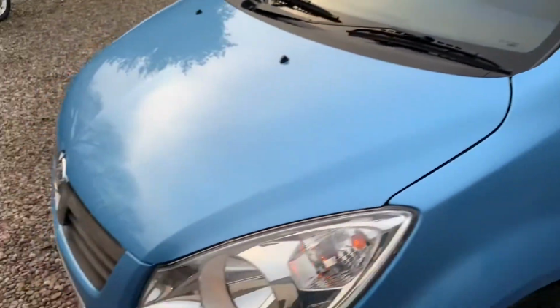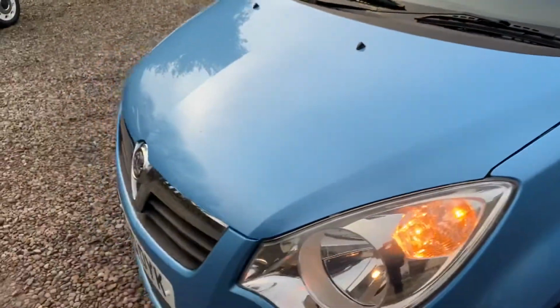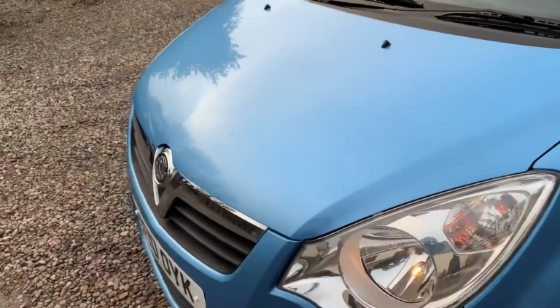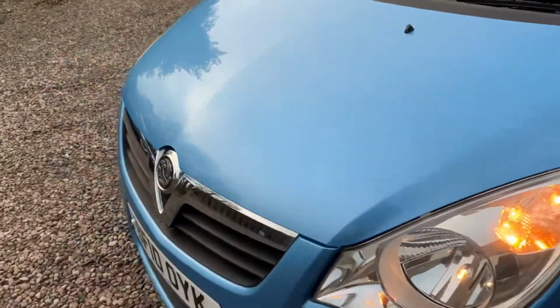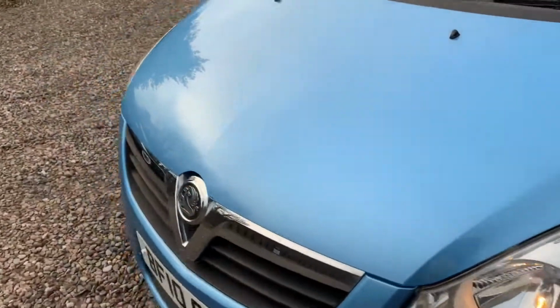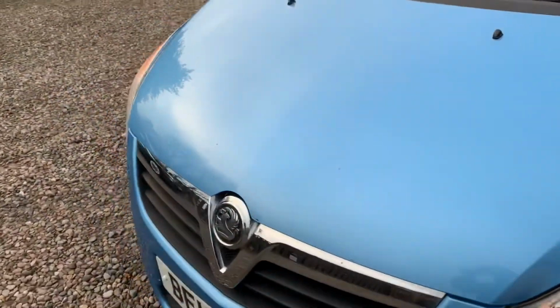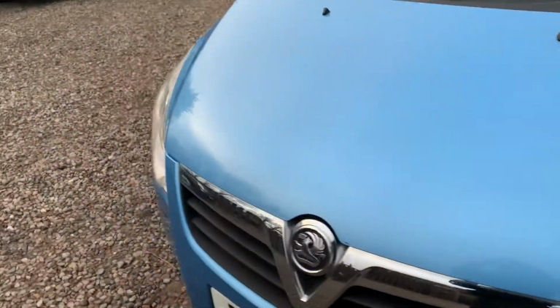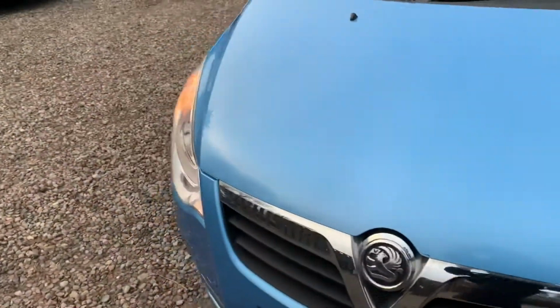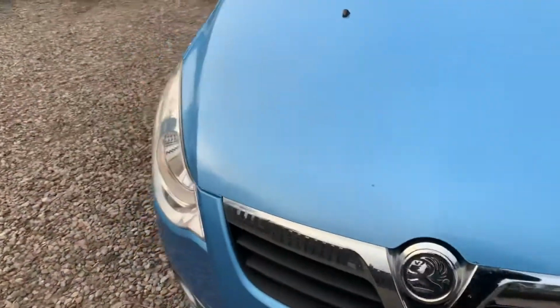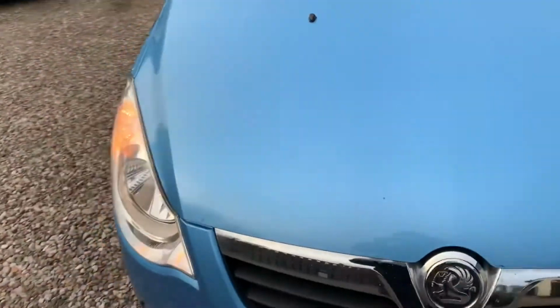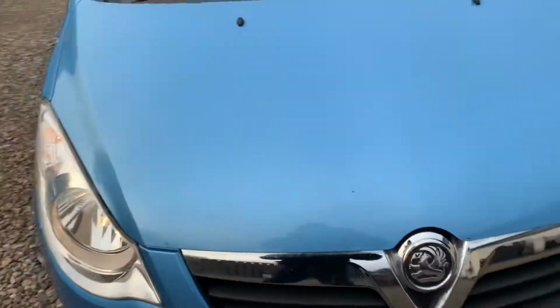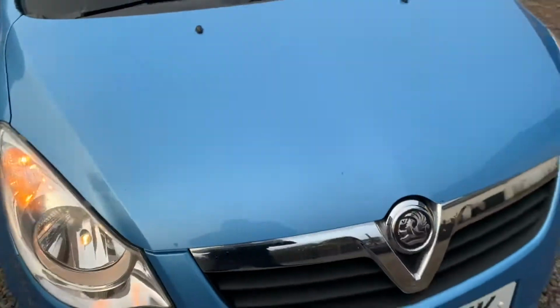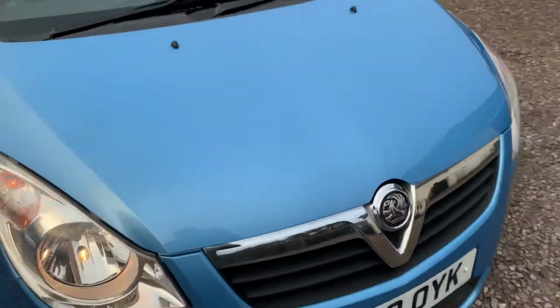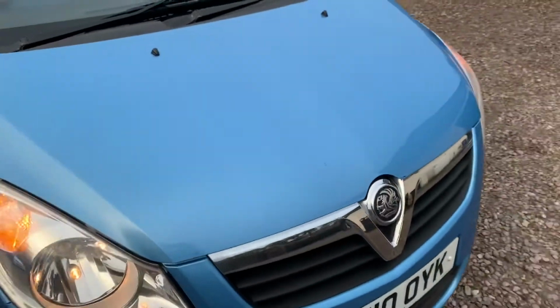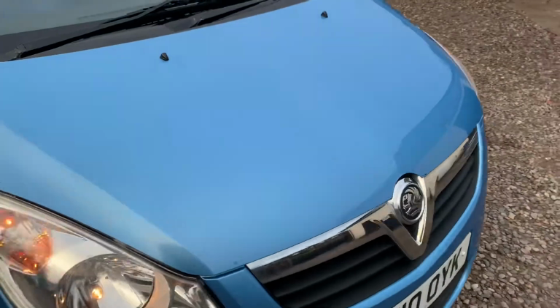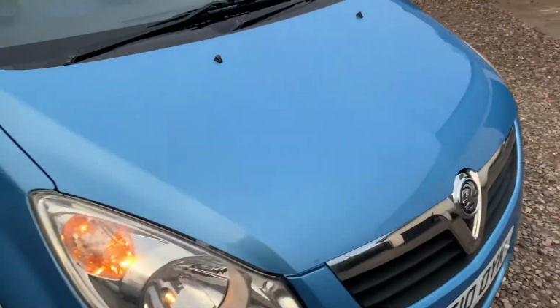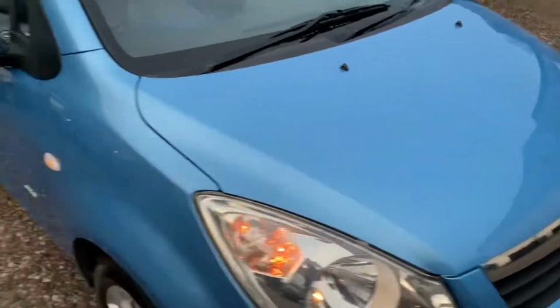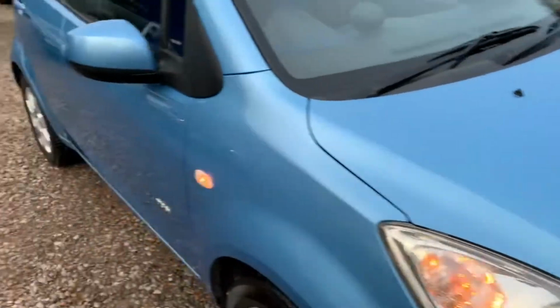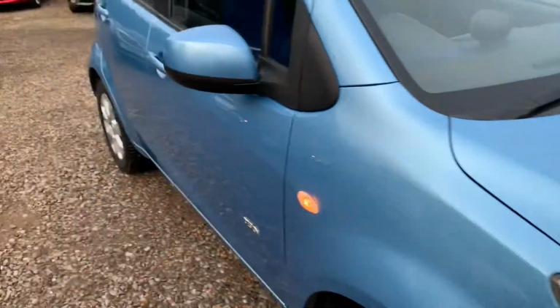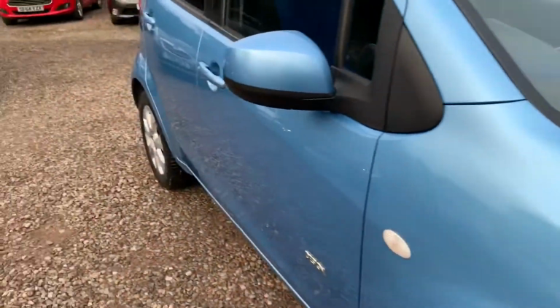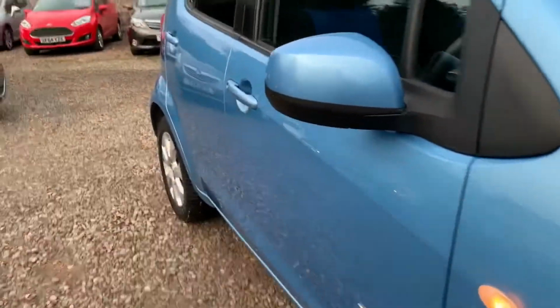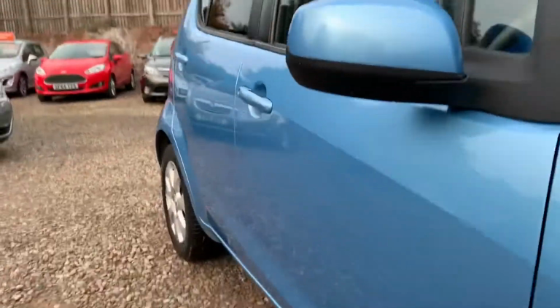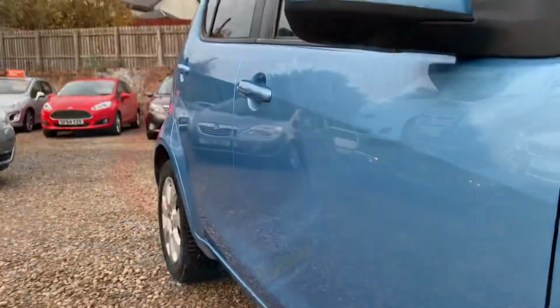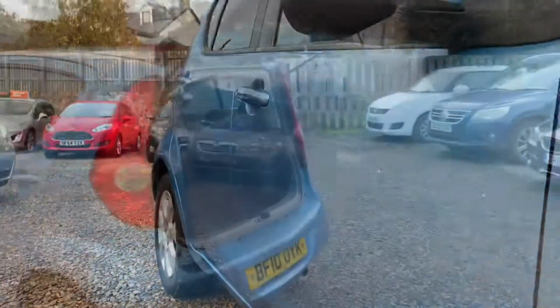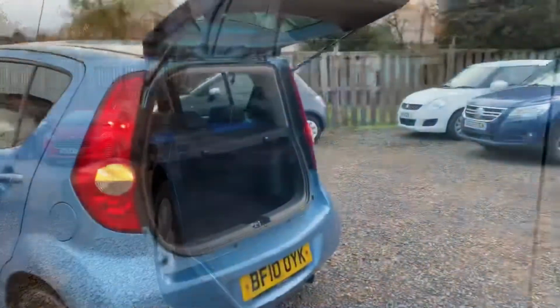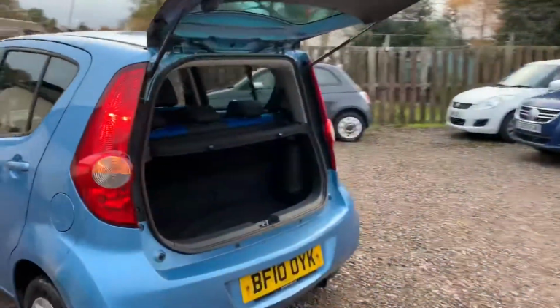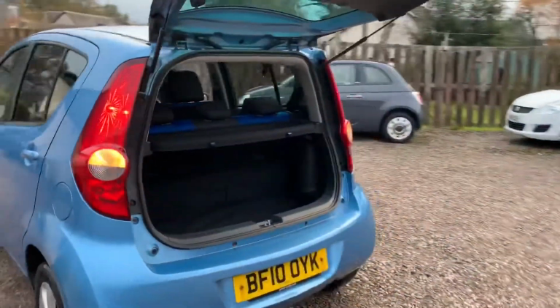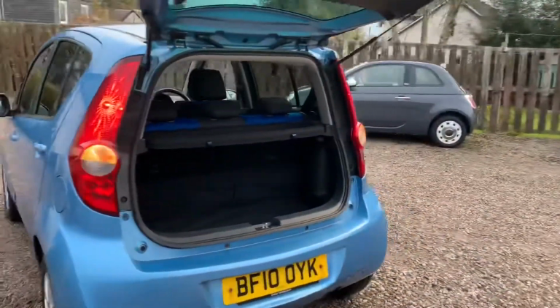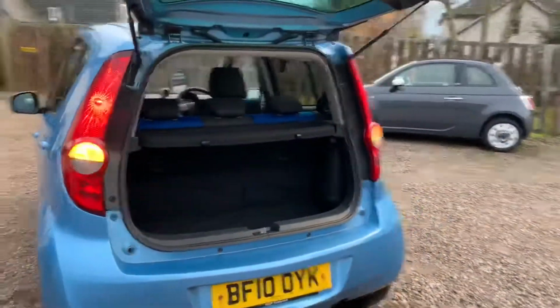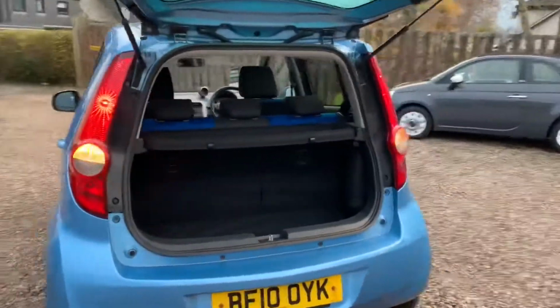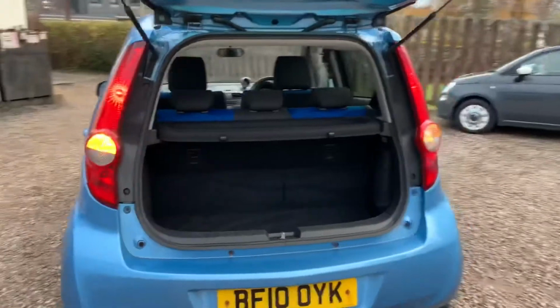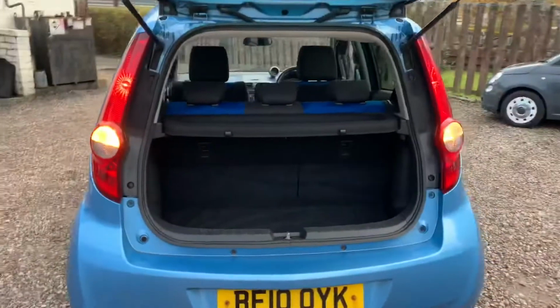I like to video slowly along the sides looking for any parking dents and over the bonnet for any stone chips, and taking into consideration the age of this car, it's in great order.